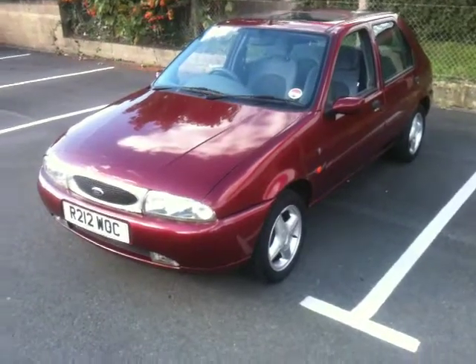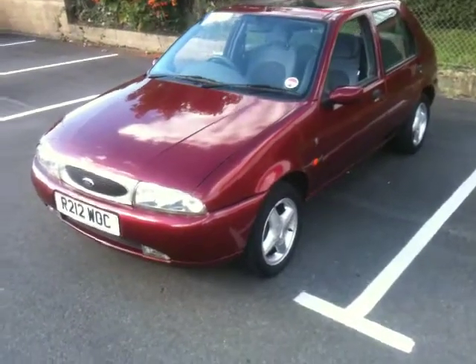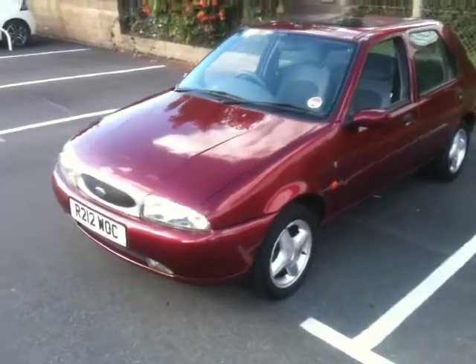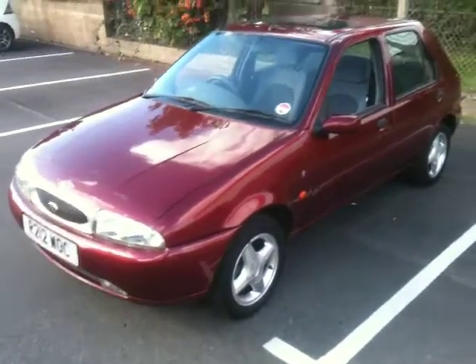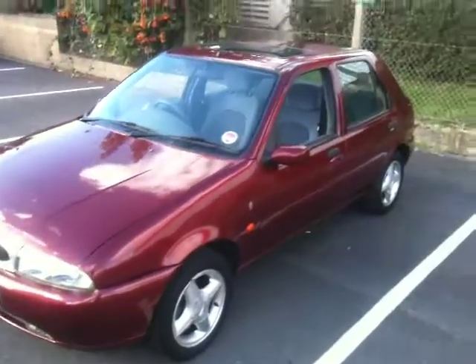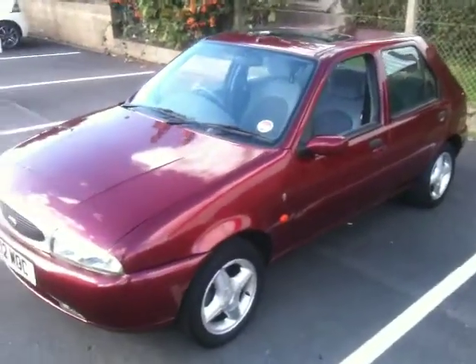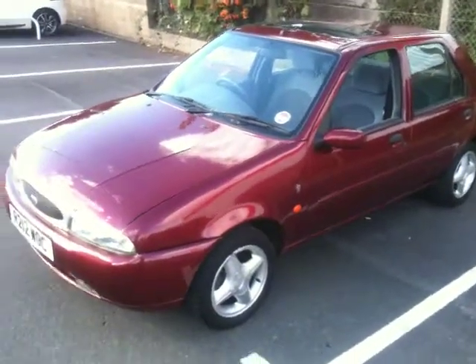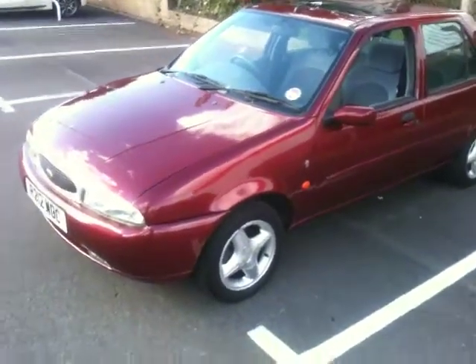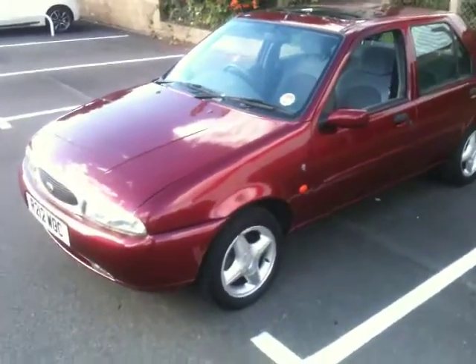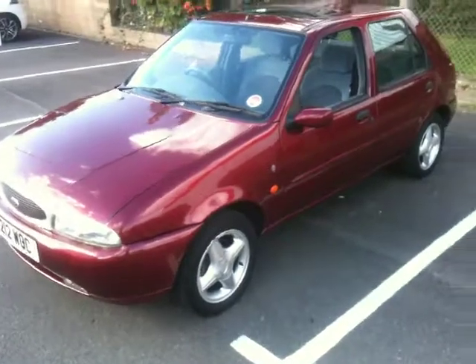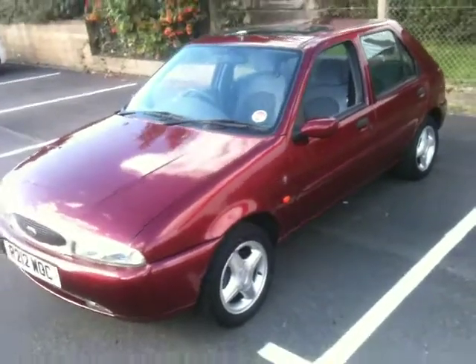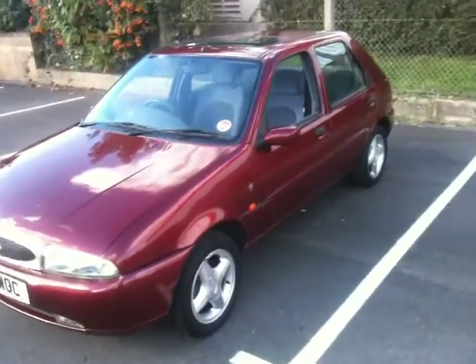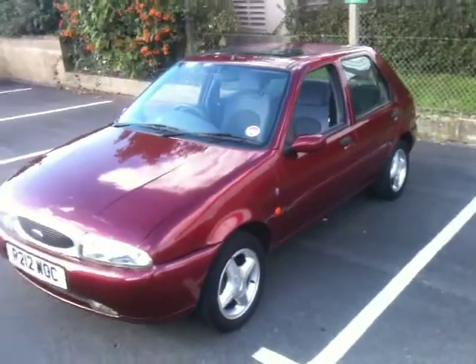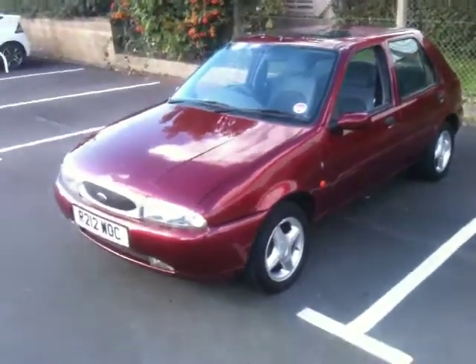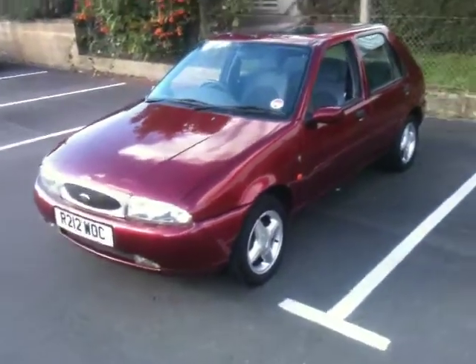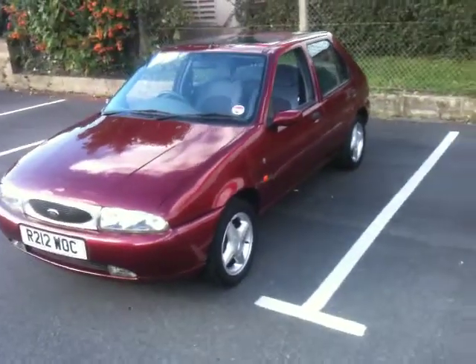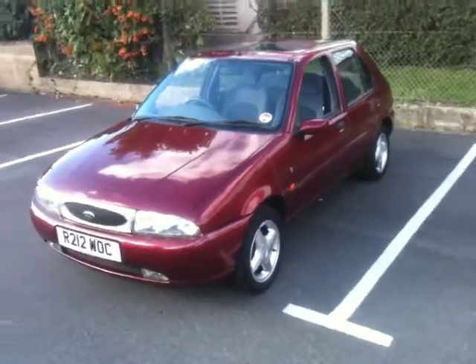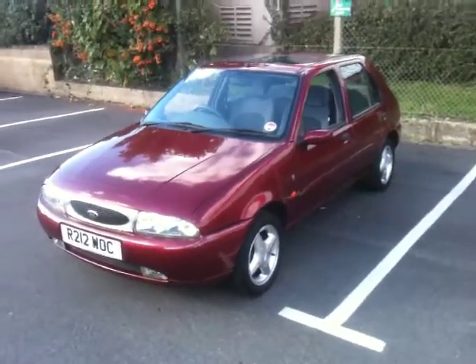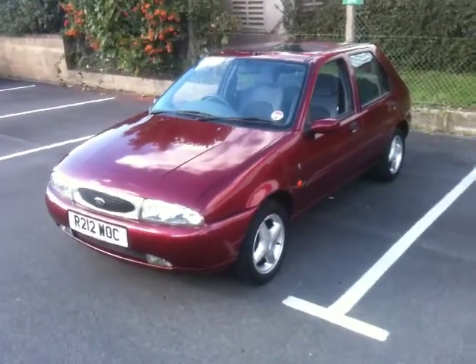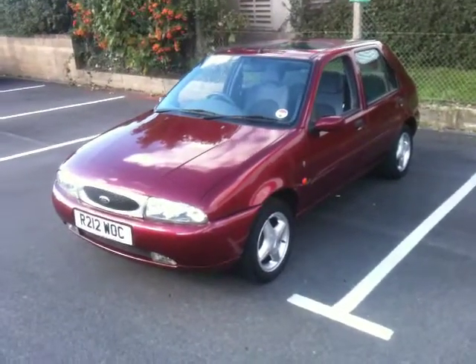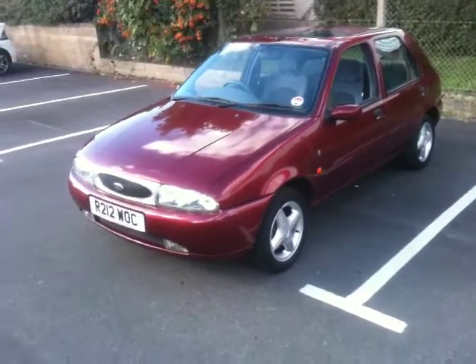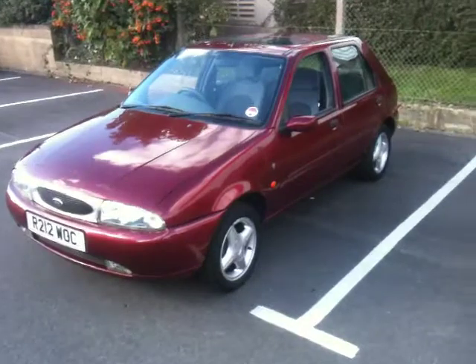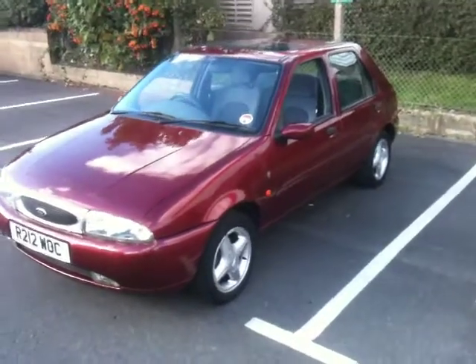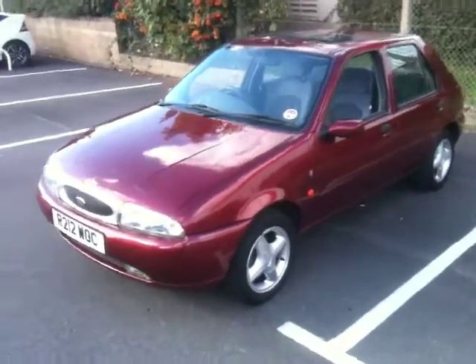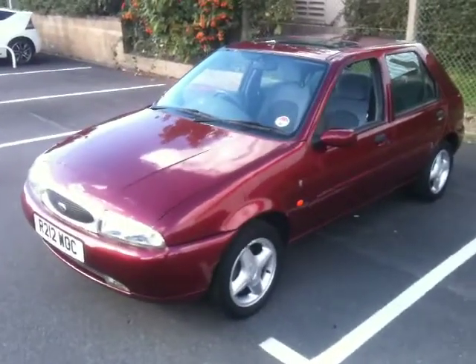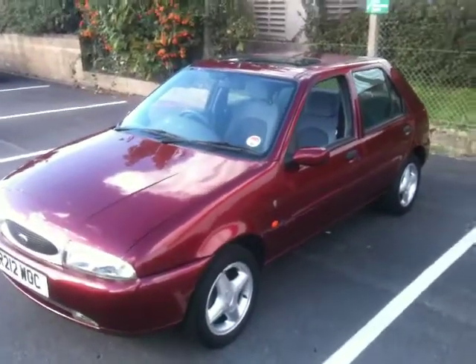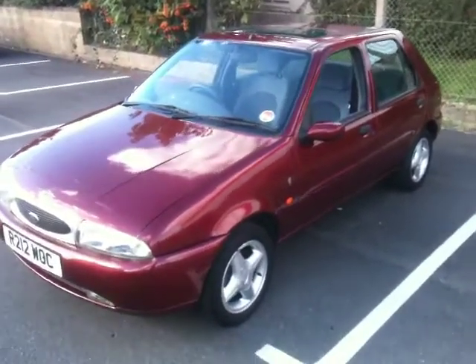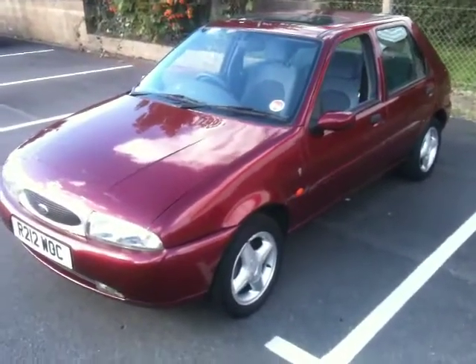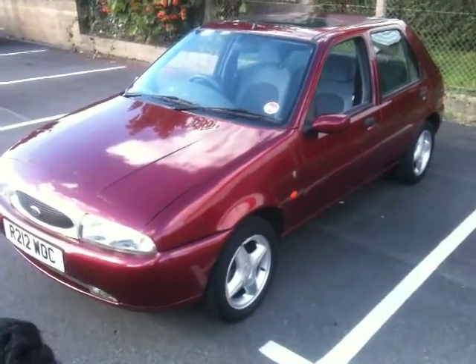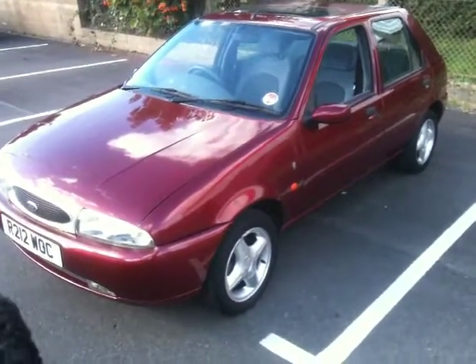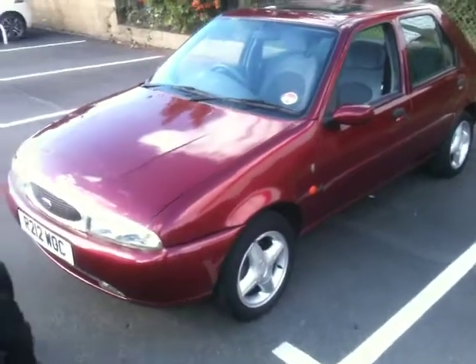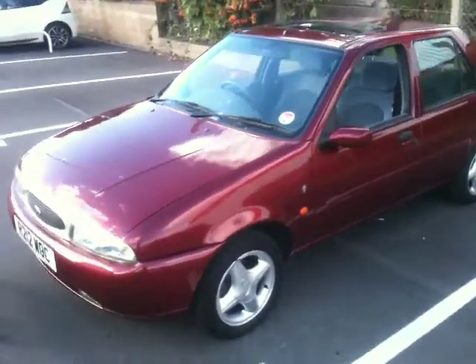Hello everyone and welcome to my wife's Fiesta. She's pregnant with our first child, so we've got a little people carrier thingy. So this one's got to go.